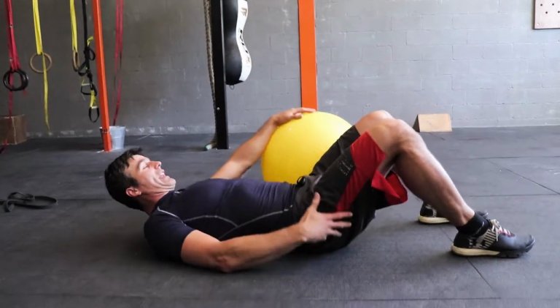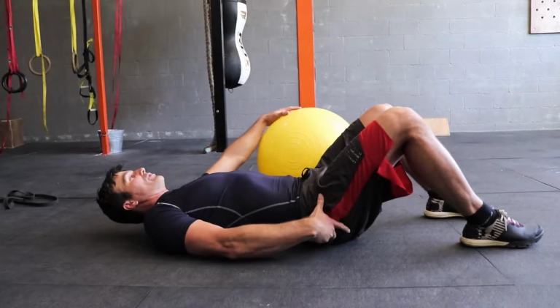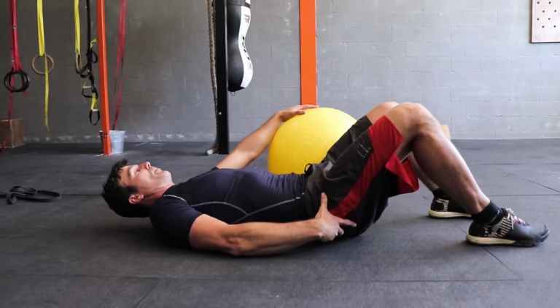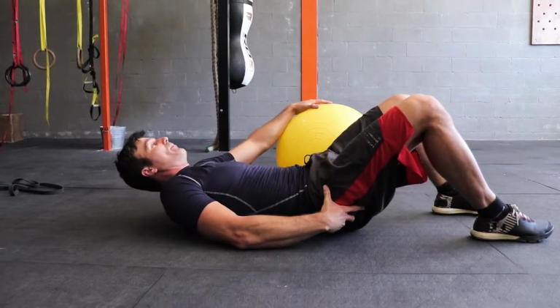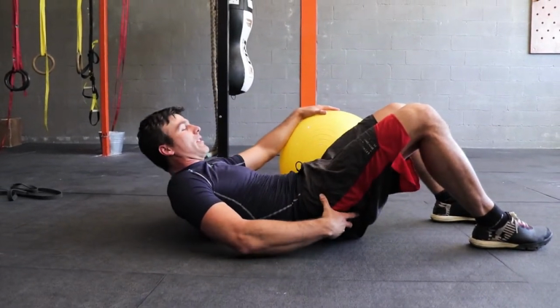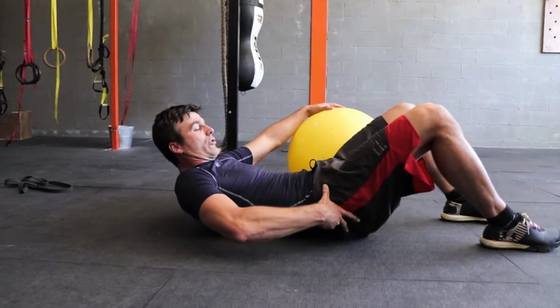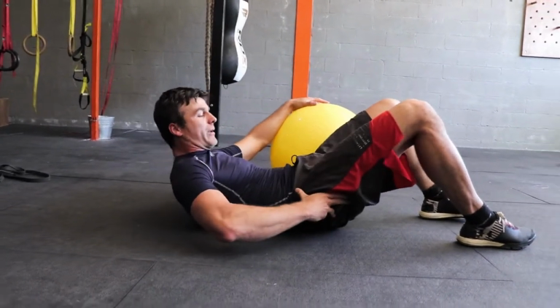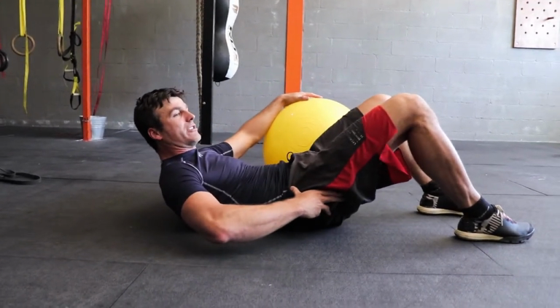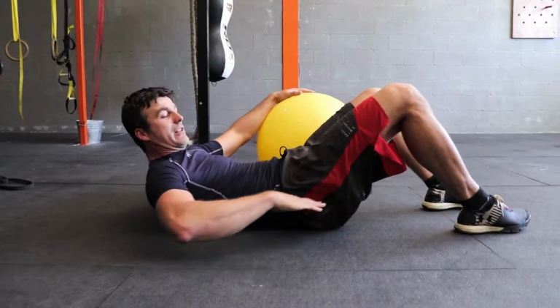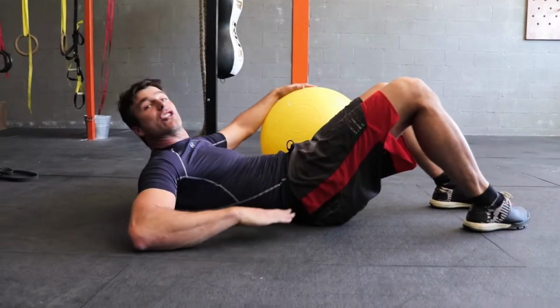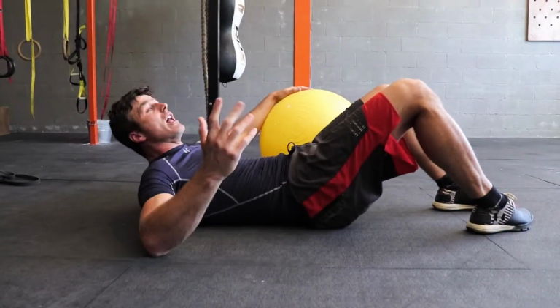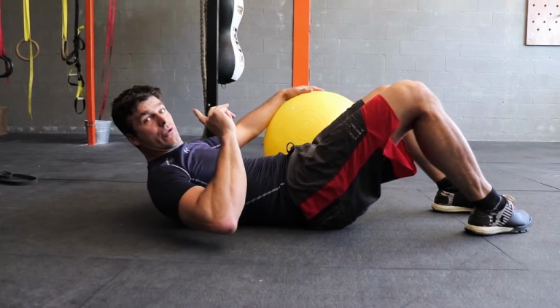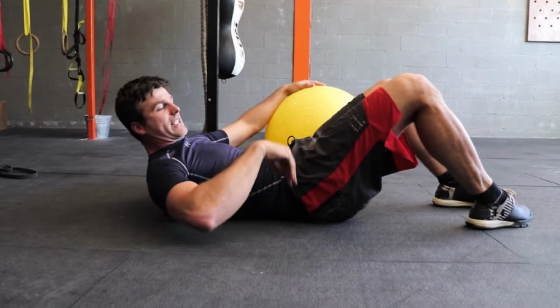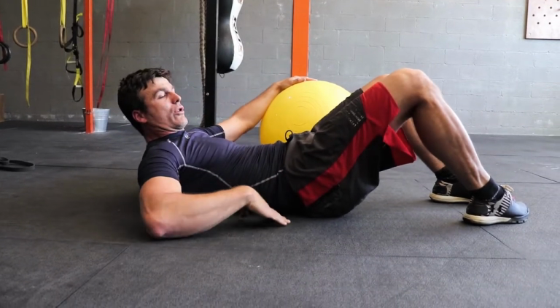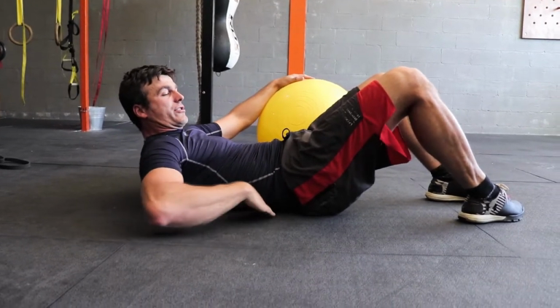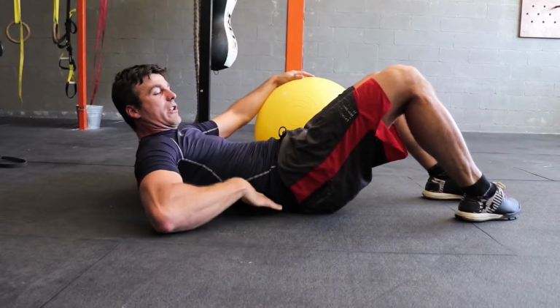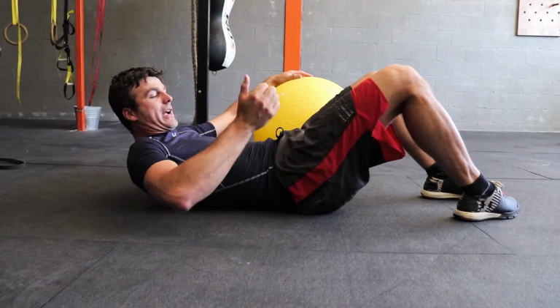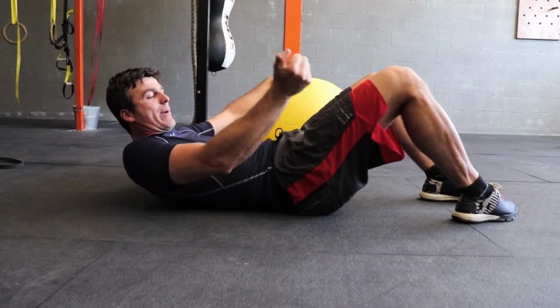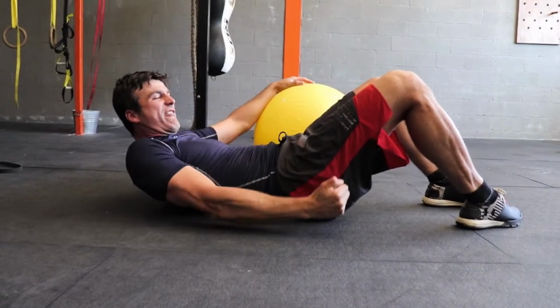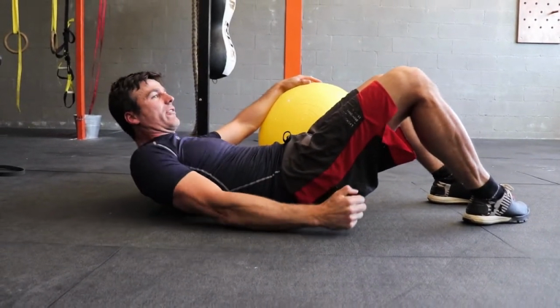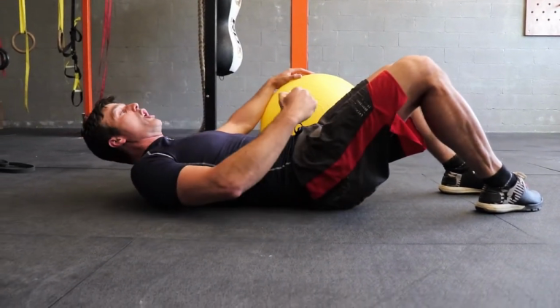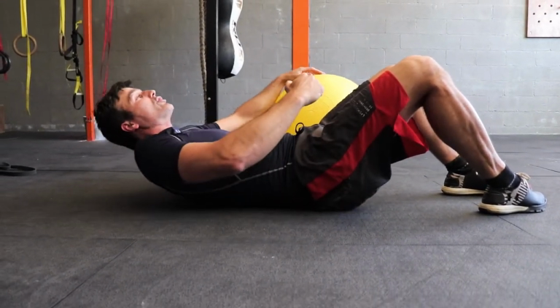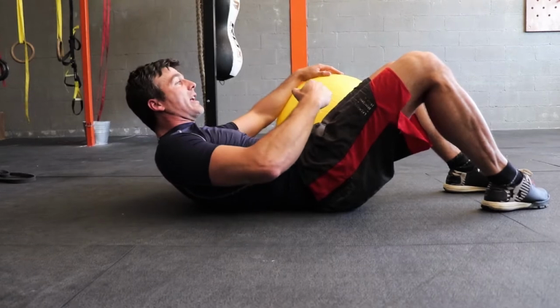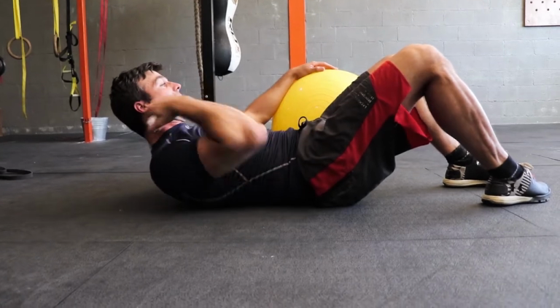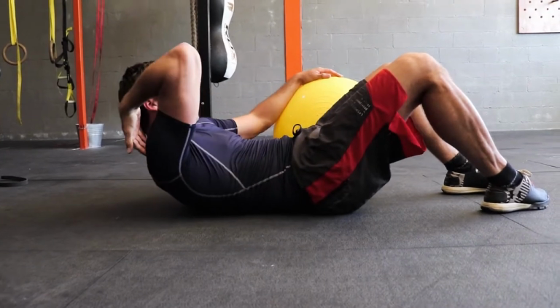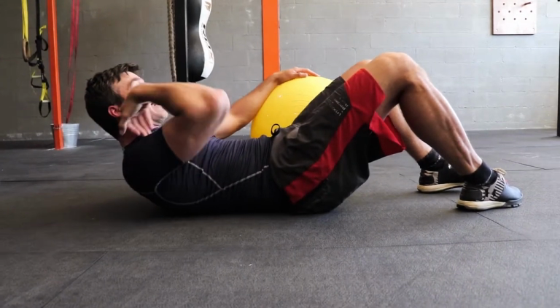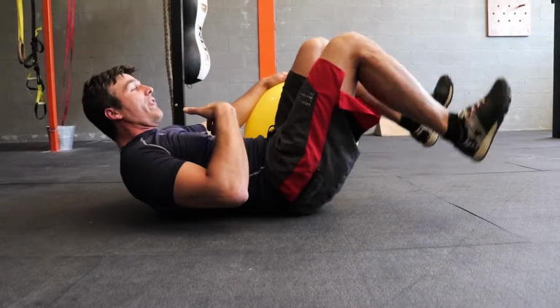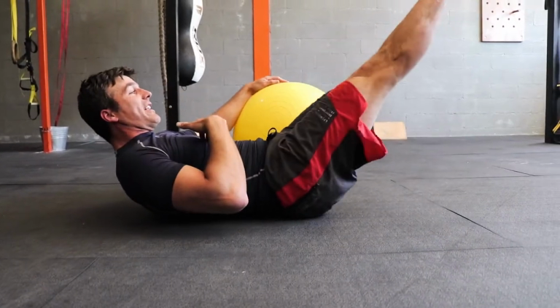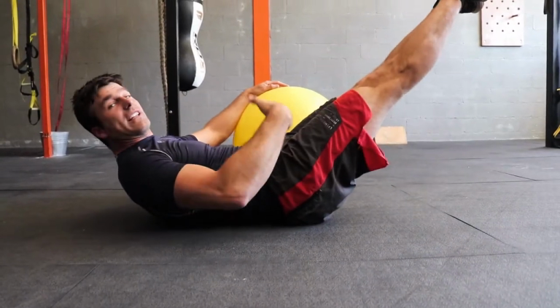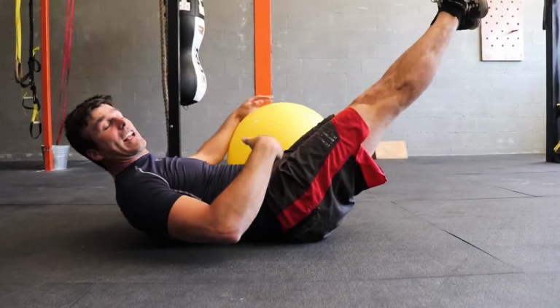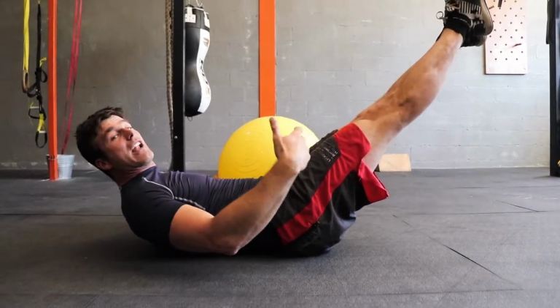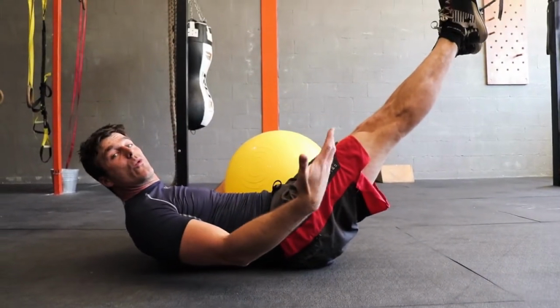This exercise is exactly that — a flexion. You push the belly button in, turn the hip into posterior tilt, and make sure you don't arch during the exercise. Keep the lumbar spine and lower back flat on the floor, shoulder blades in the air, head in the air, feet in the air — that's your flexion position.